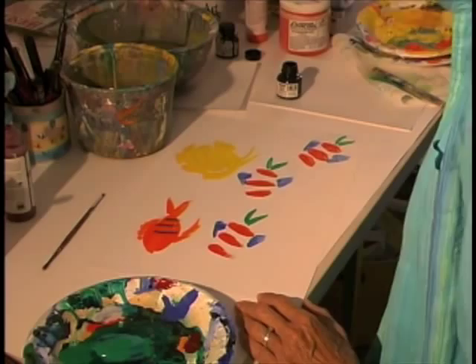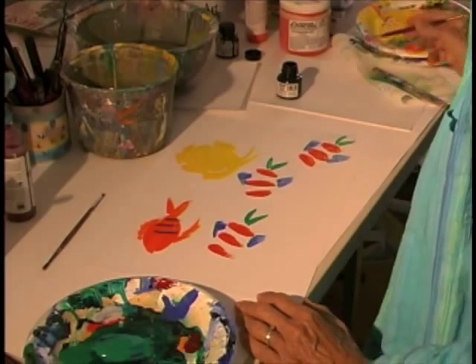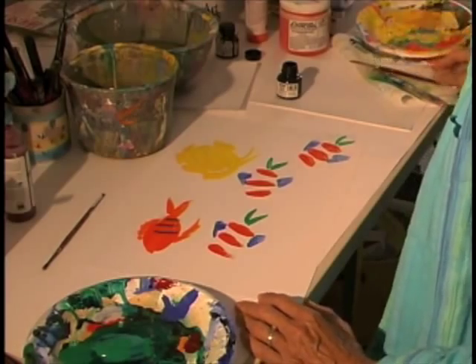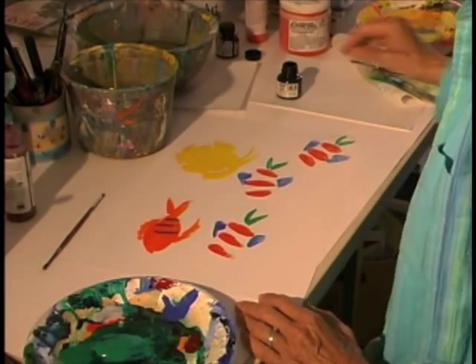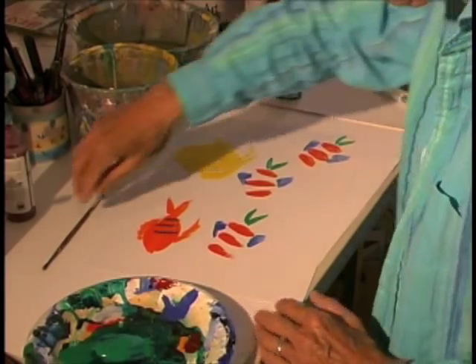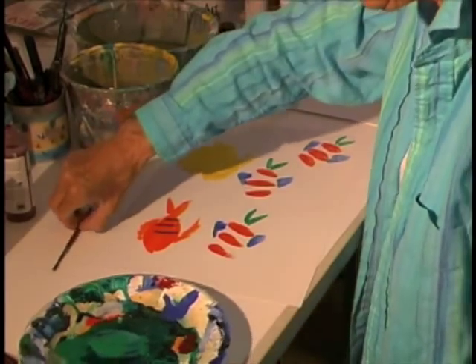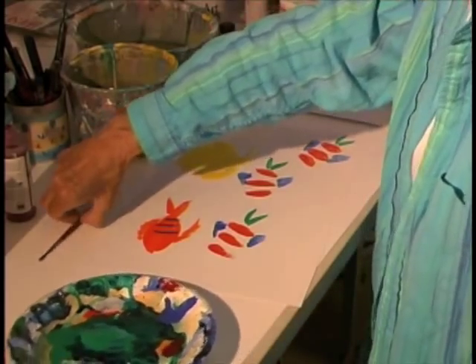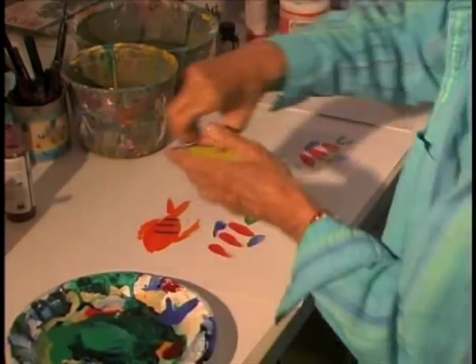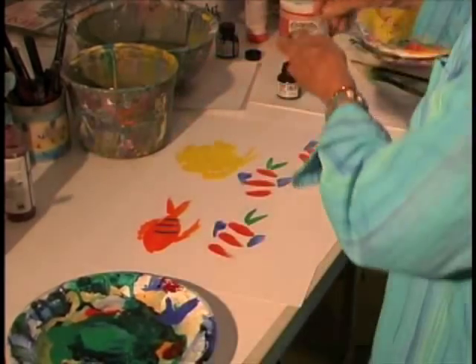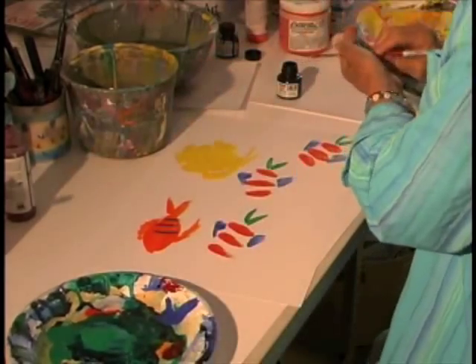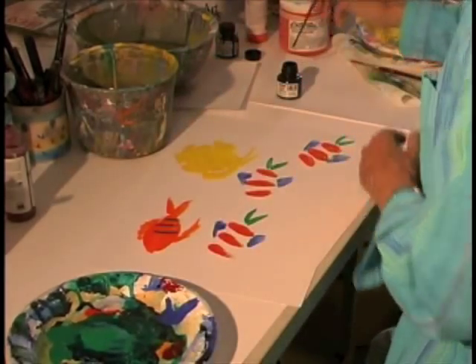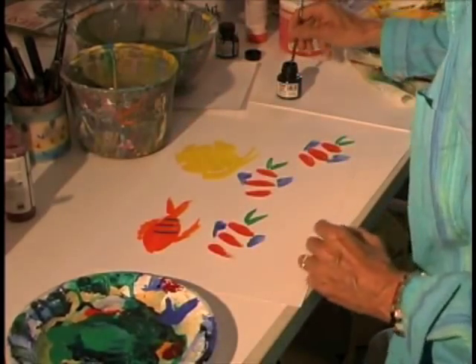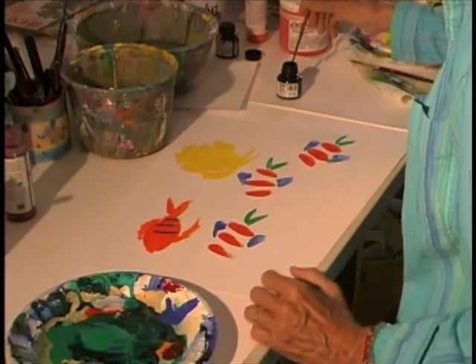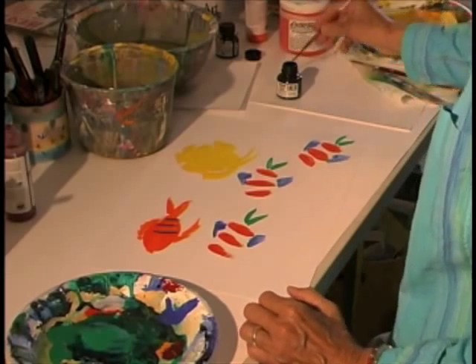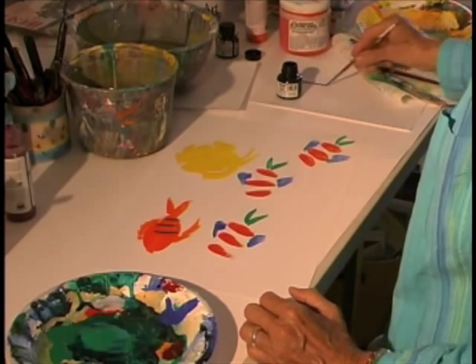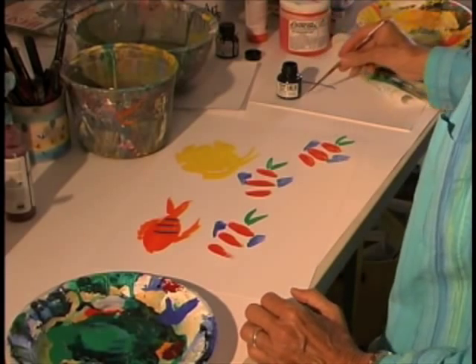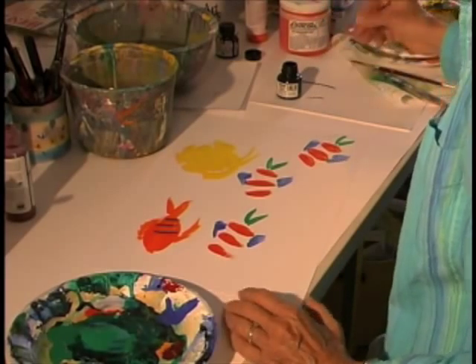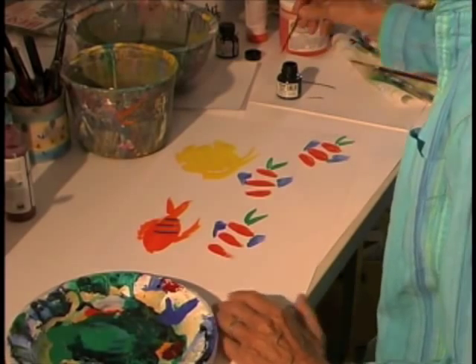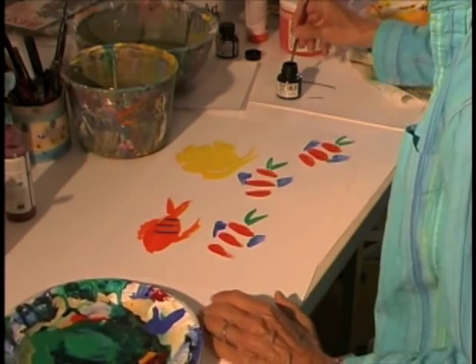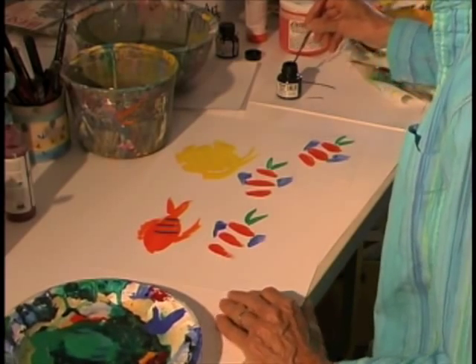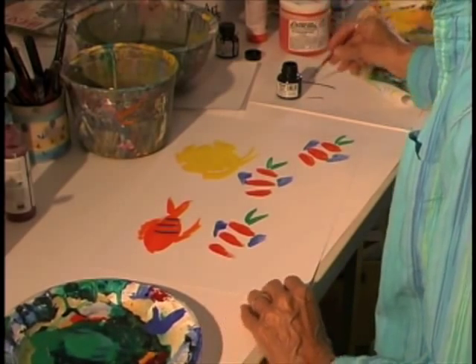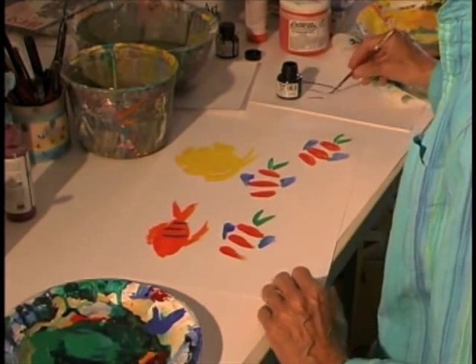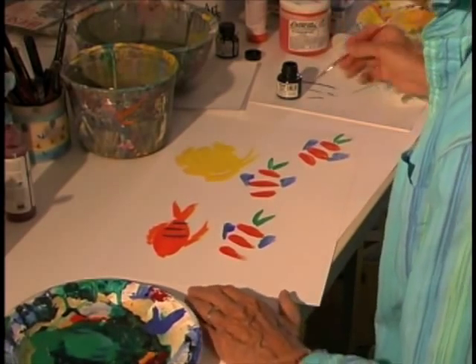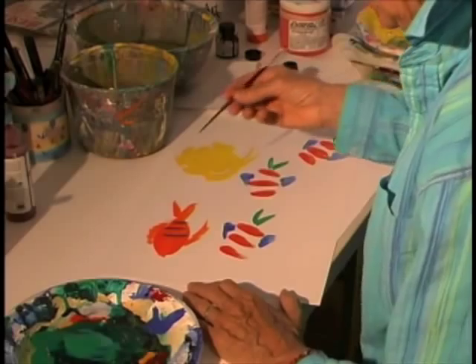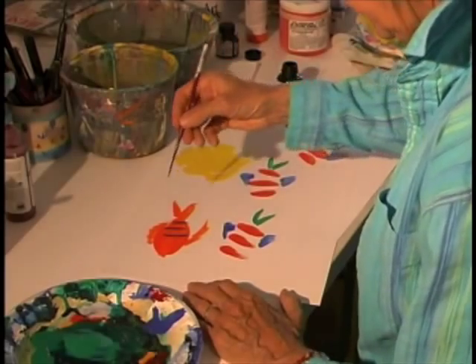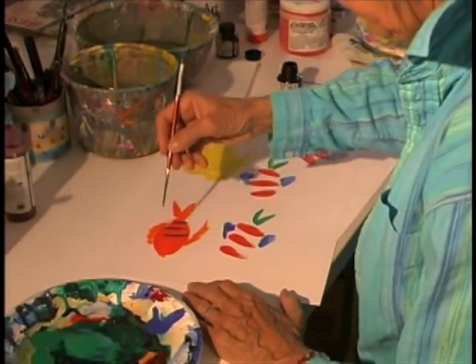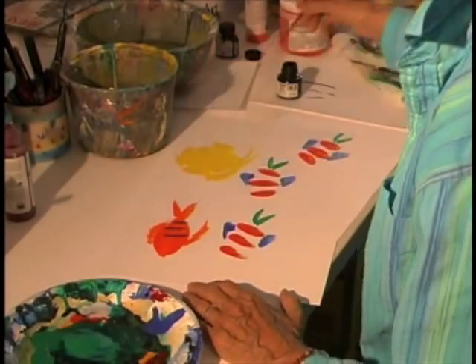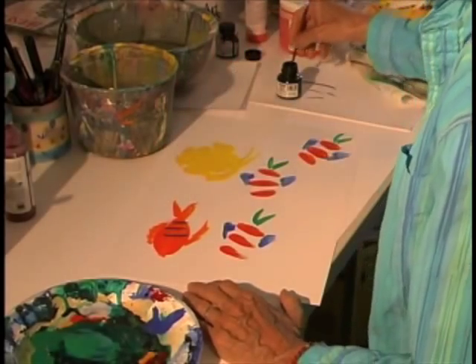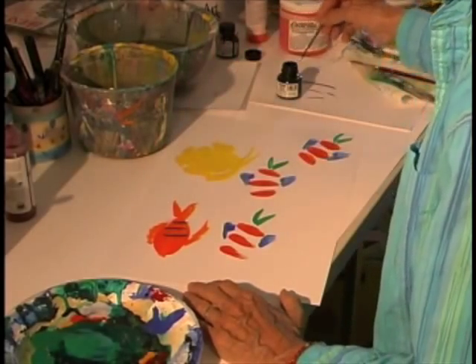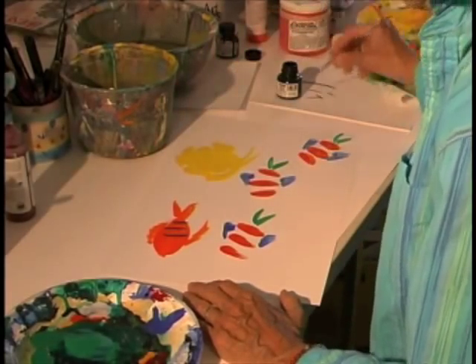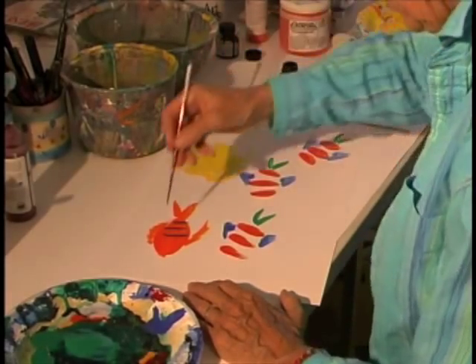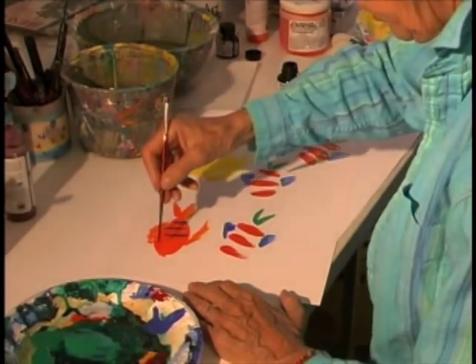Now, because I'm a line artist, I really like to define things with lines, so I'm going to define my fish with these lines using ink. Here we go.